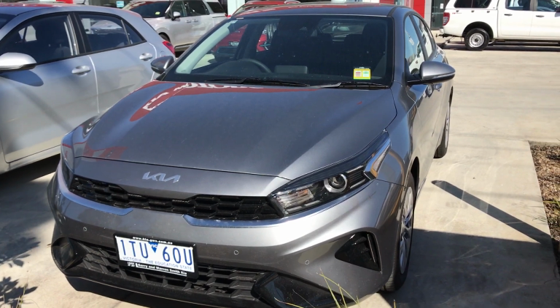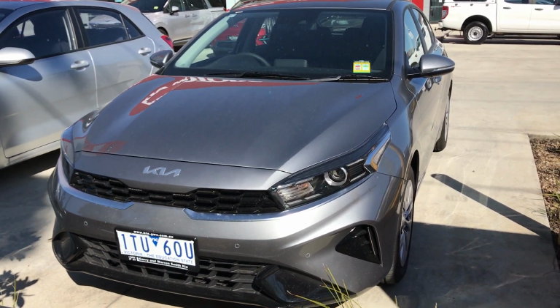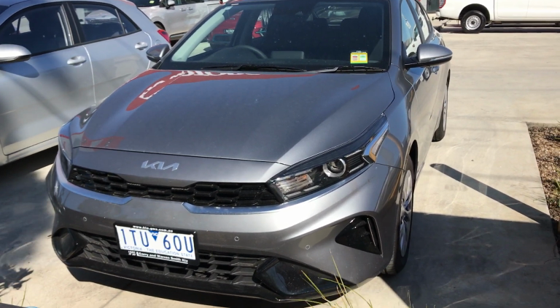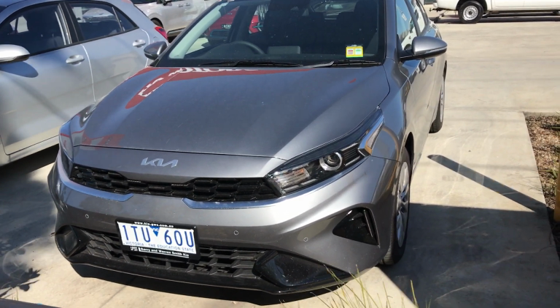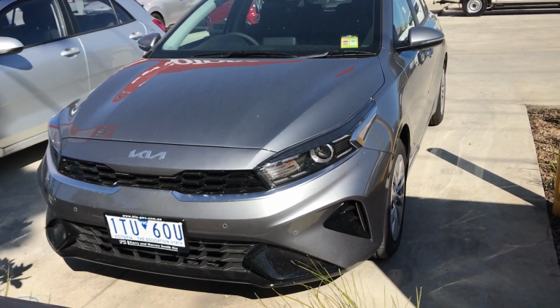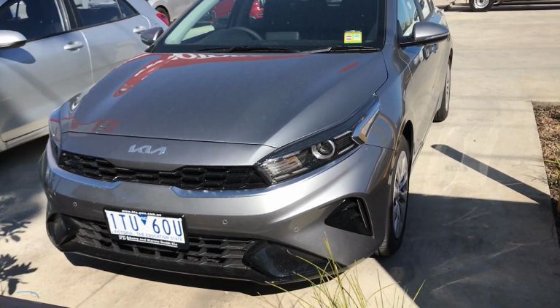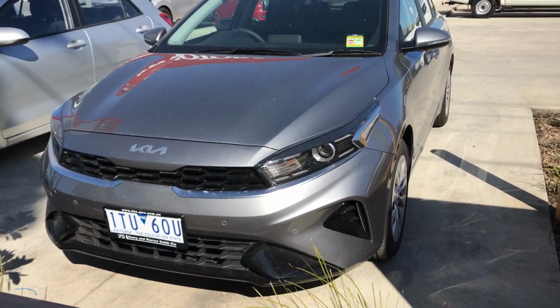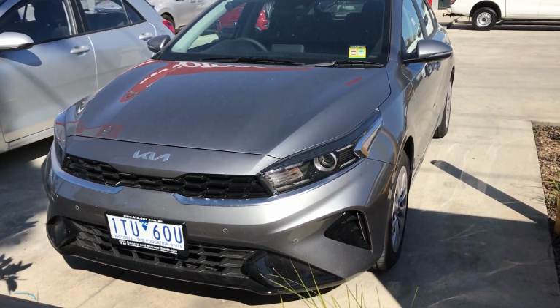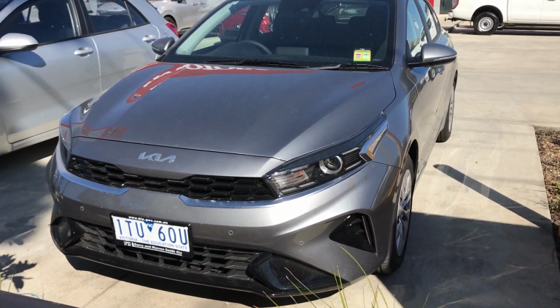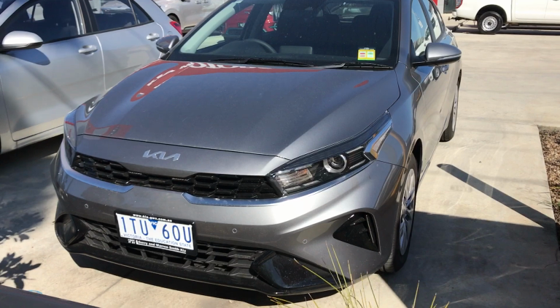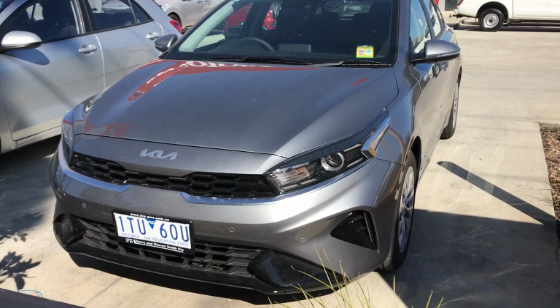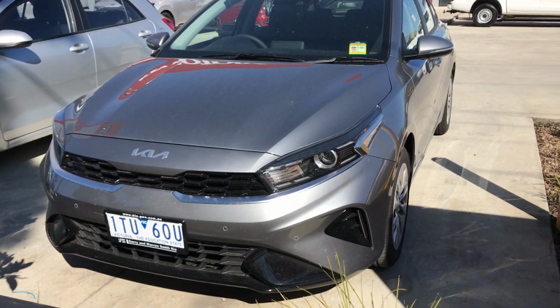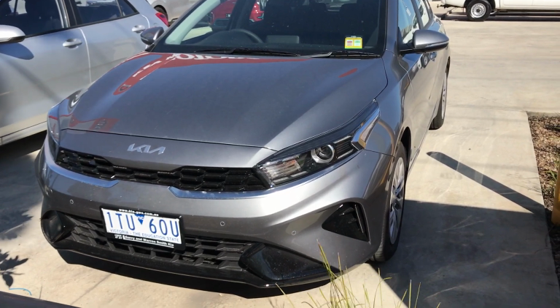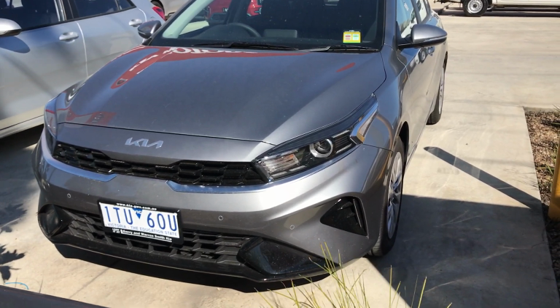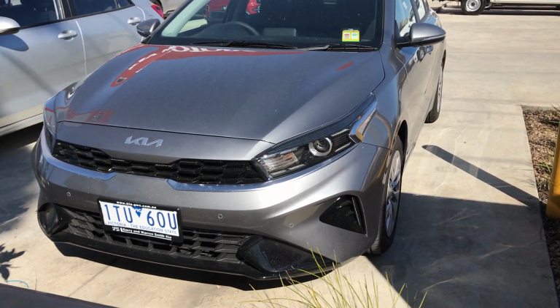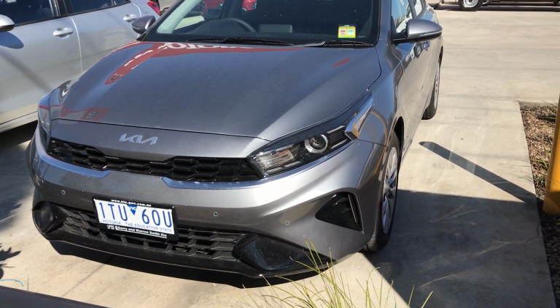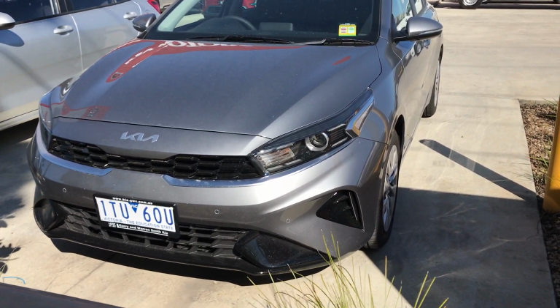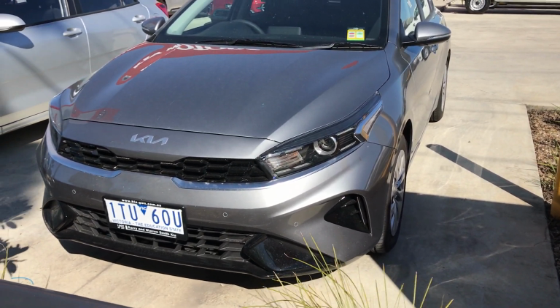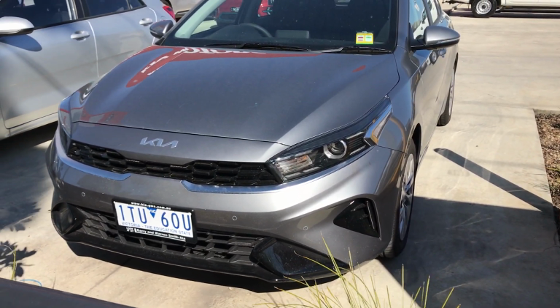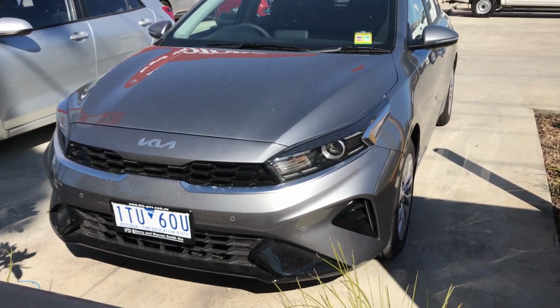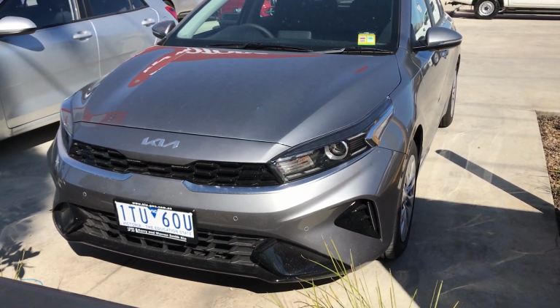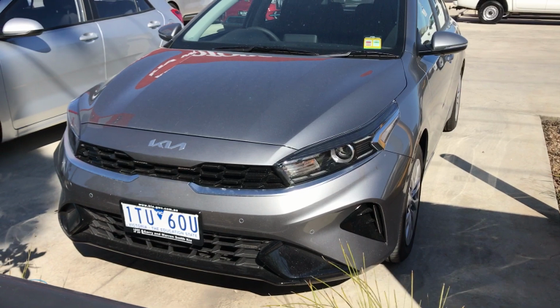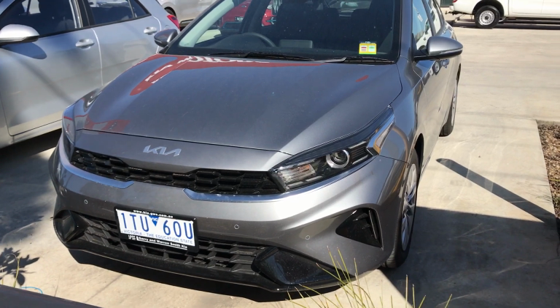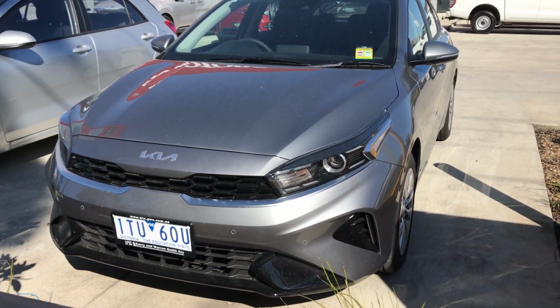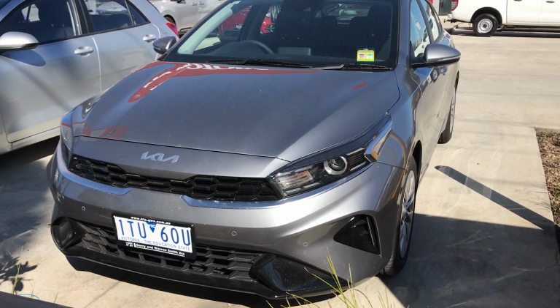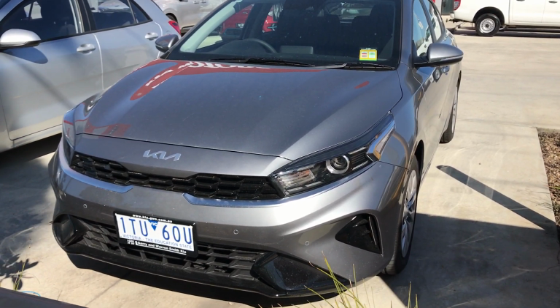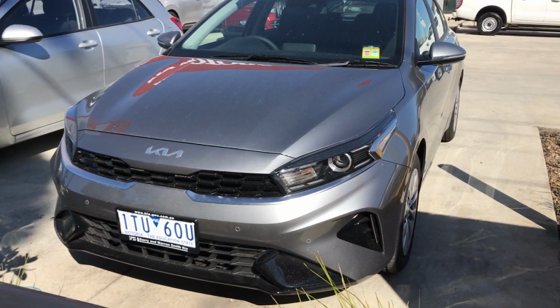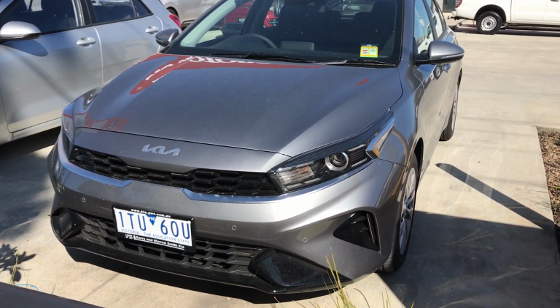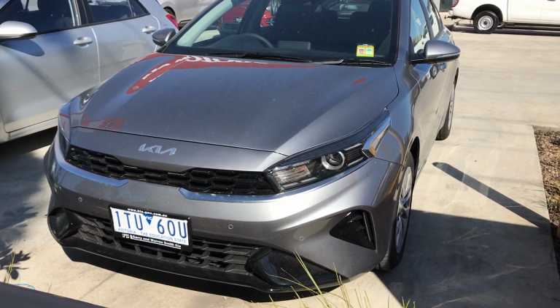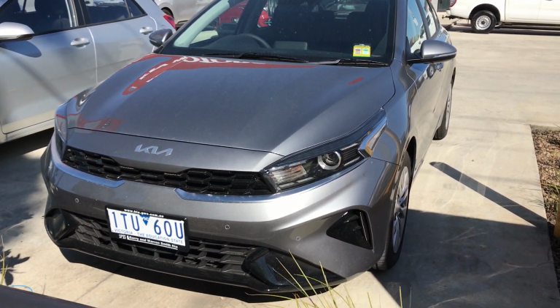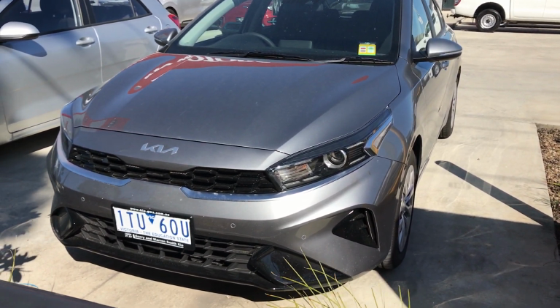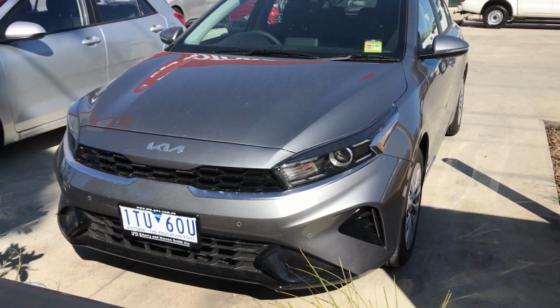Hey everyone, so today we're going to be doing a quick exterior walk around of the all new 2021 Kia Cerato. The one I've got here is the S model, which is the base model.